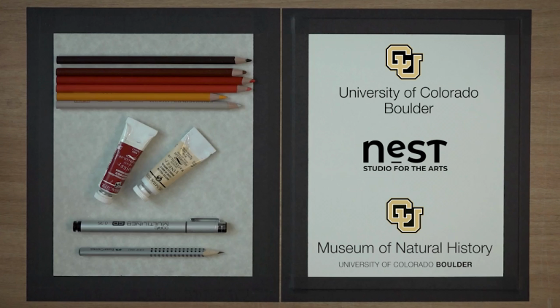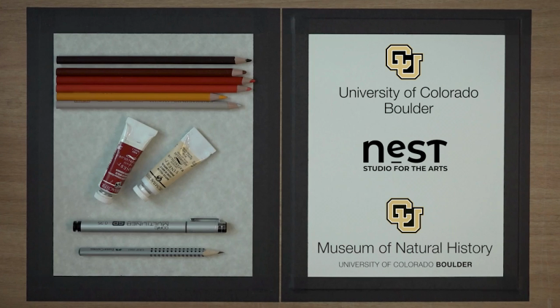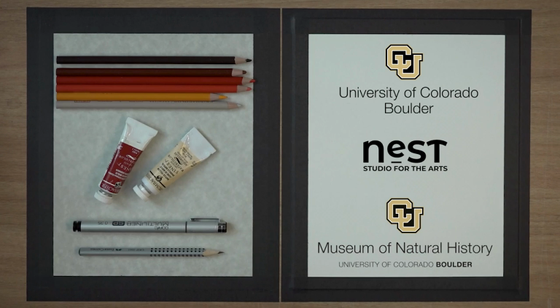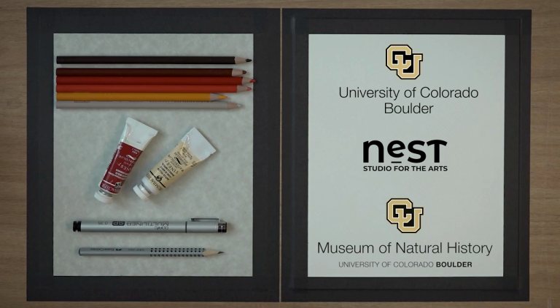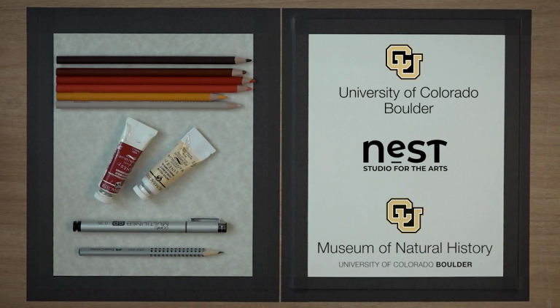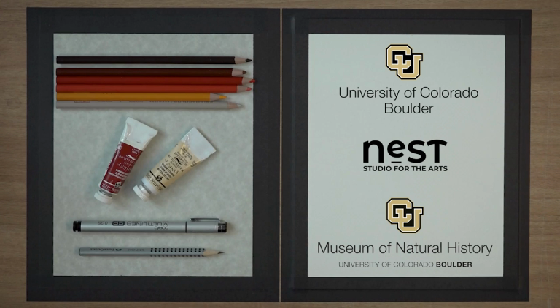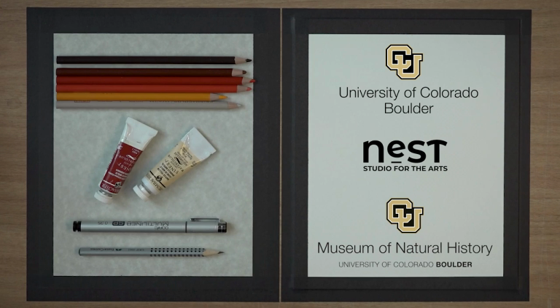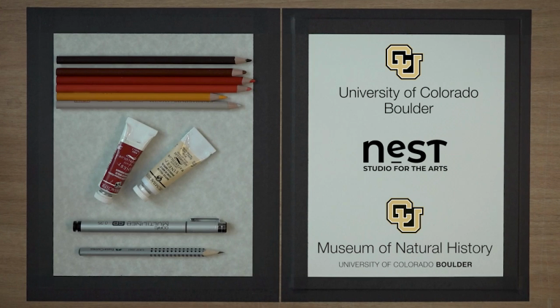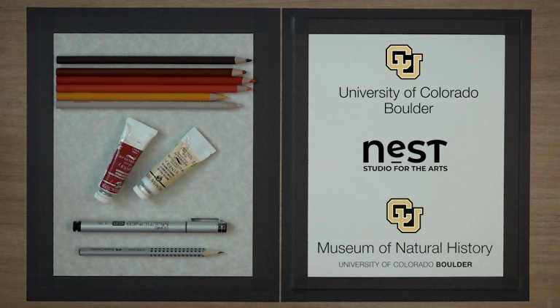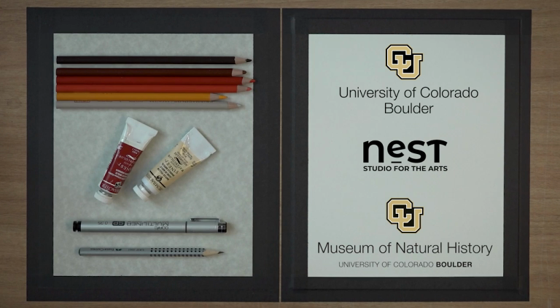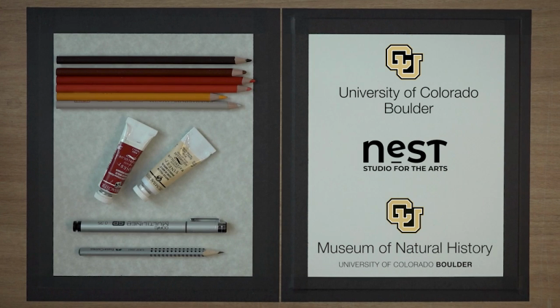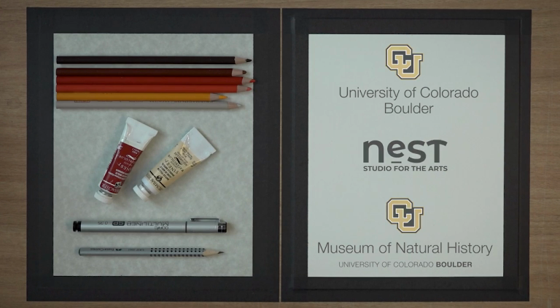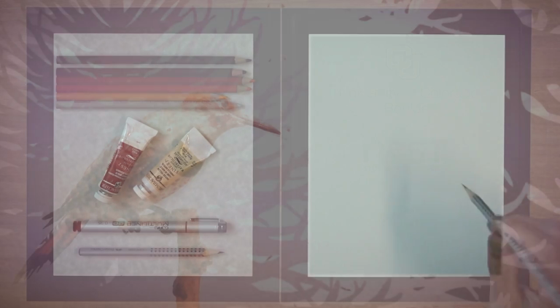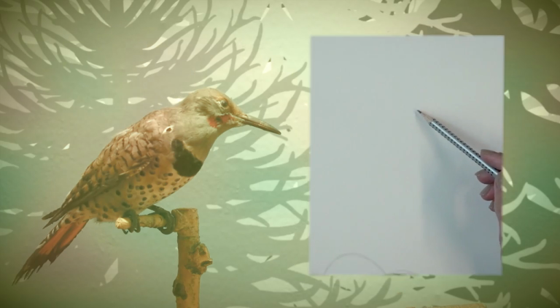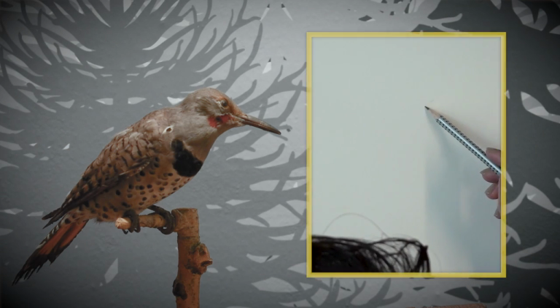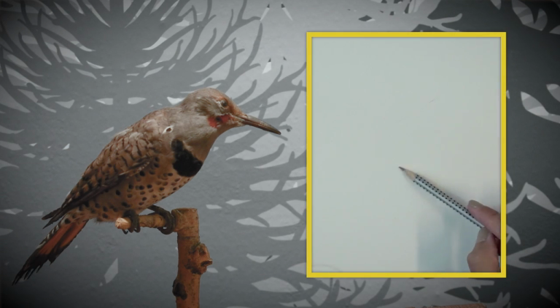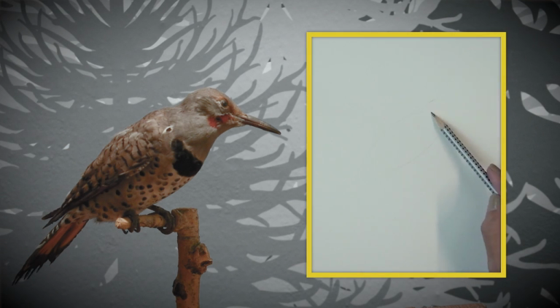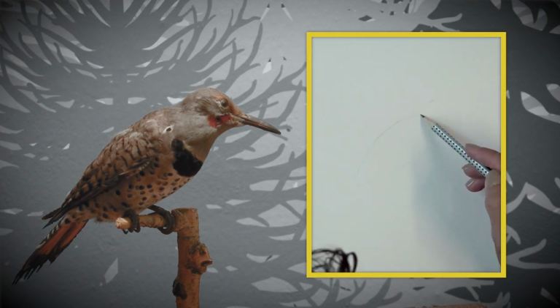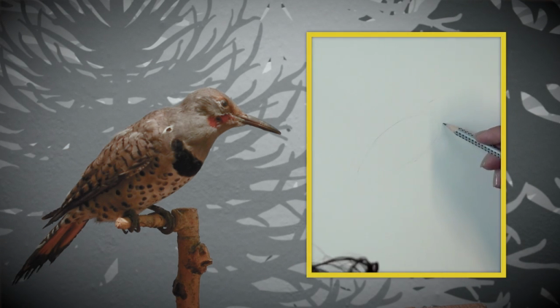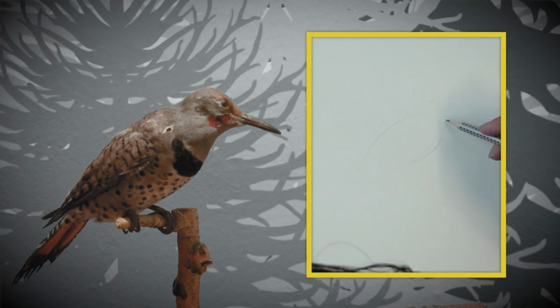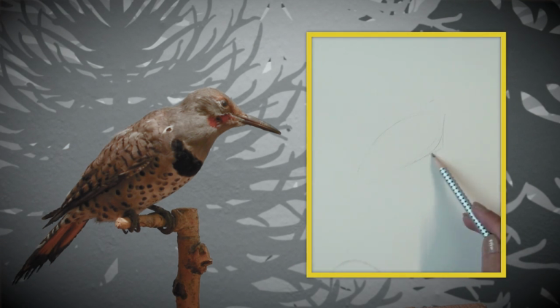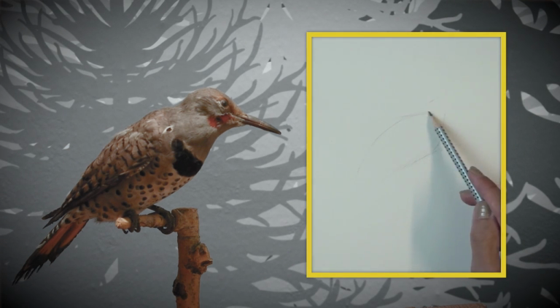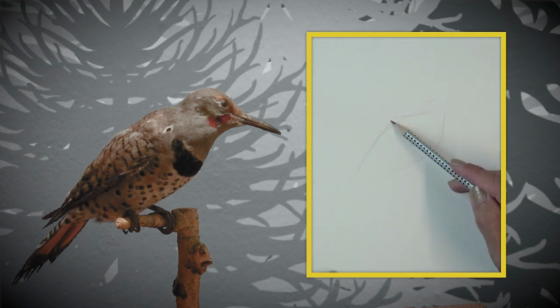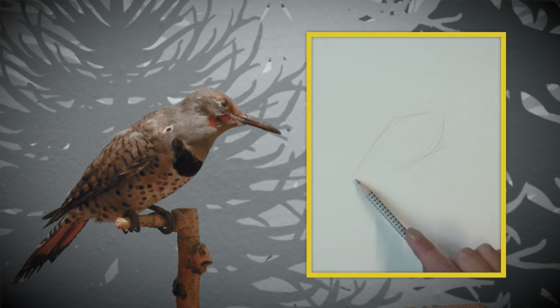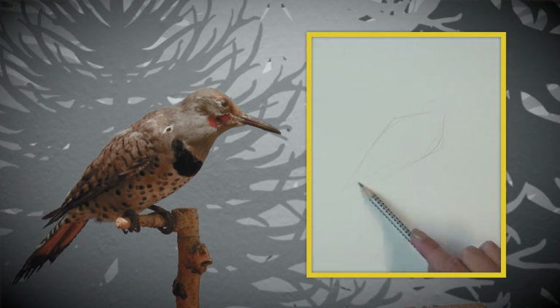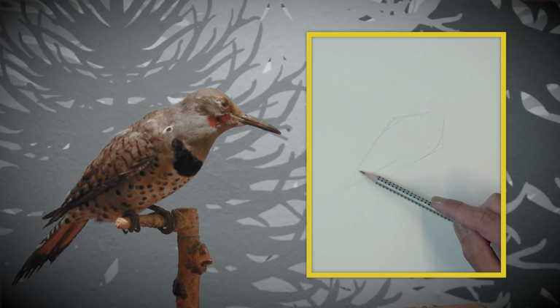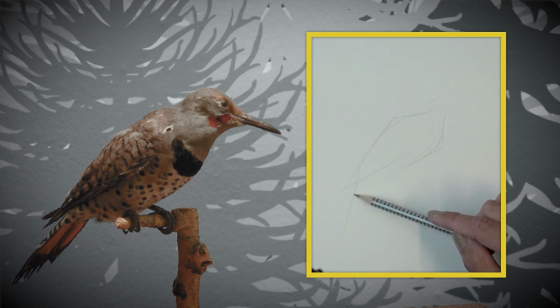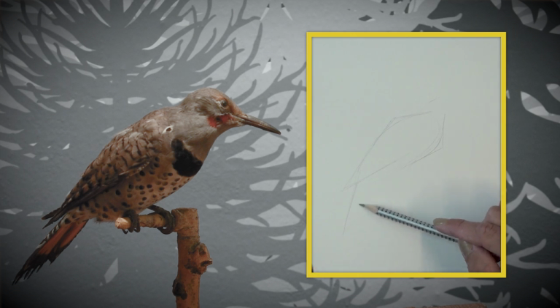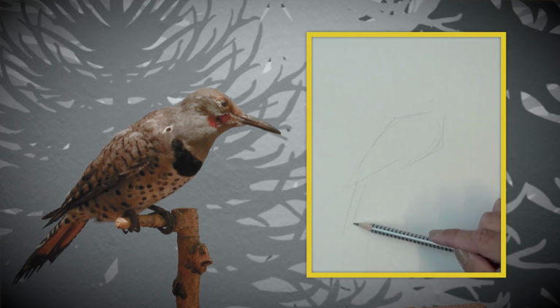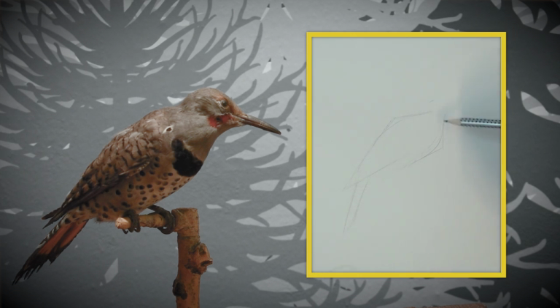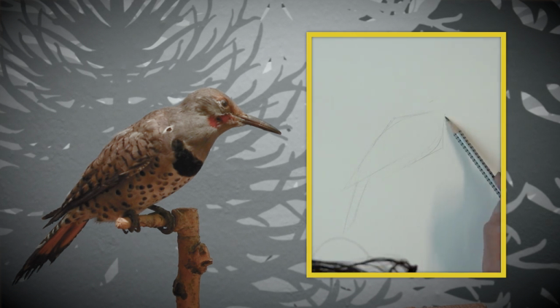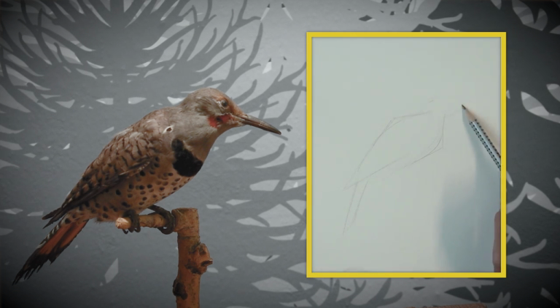Hi there! This is Robert with the Department of Art and Art History, and I am illustrating the yellow-shafted northern flicker. The specimen you see here is actually from the Natural History Museum on CU Boulder's campus.